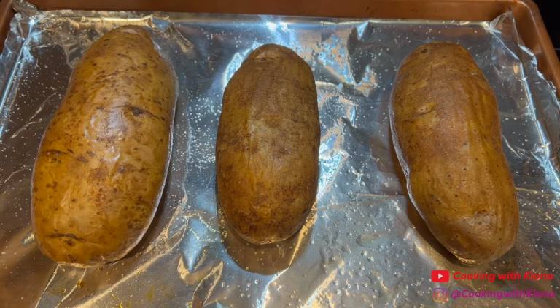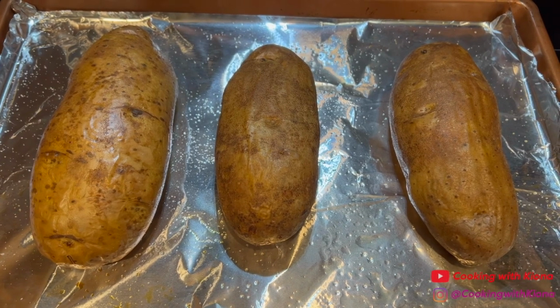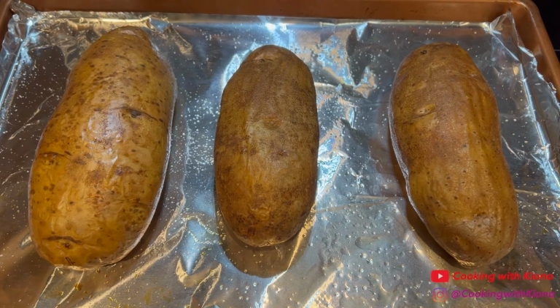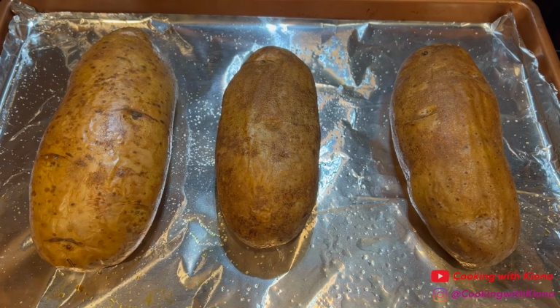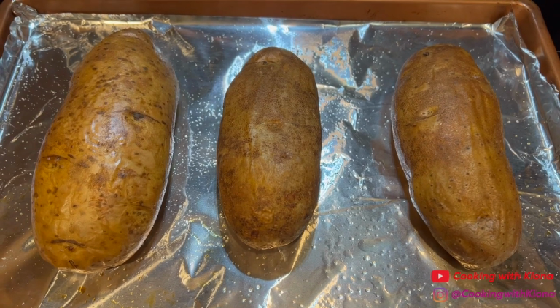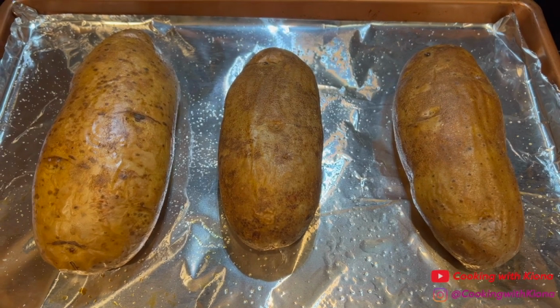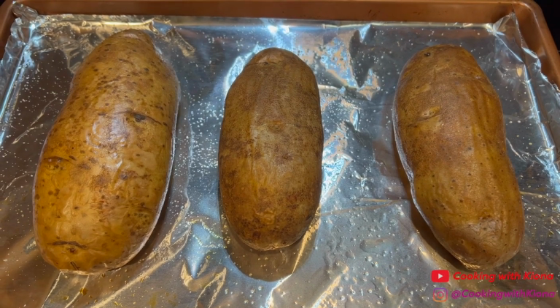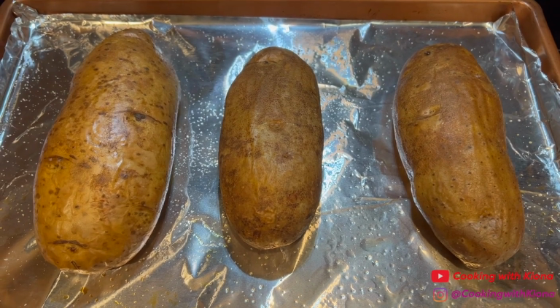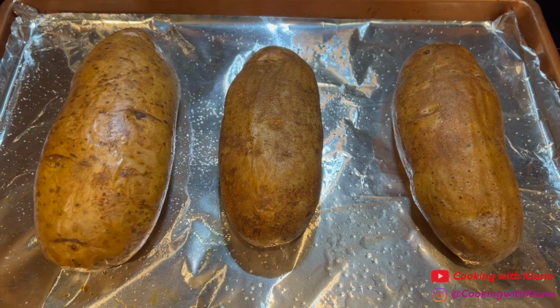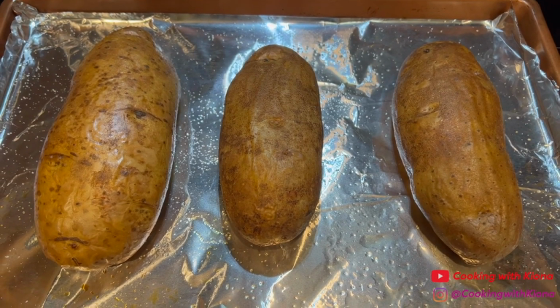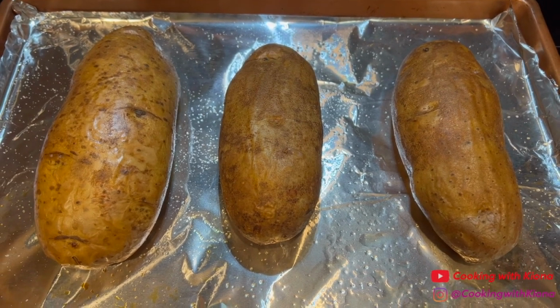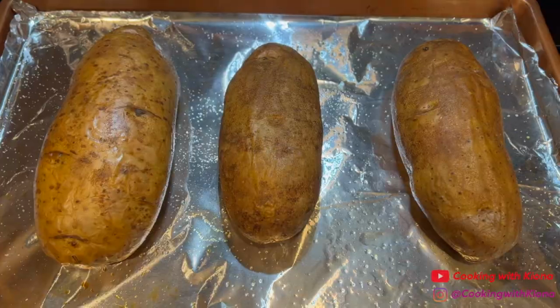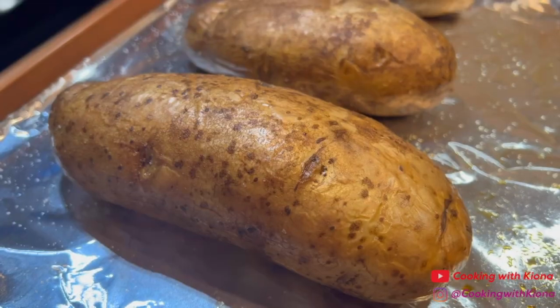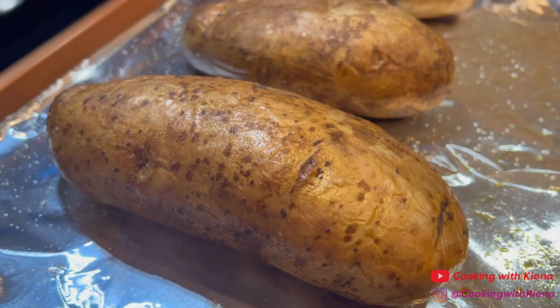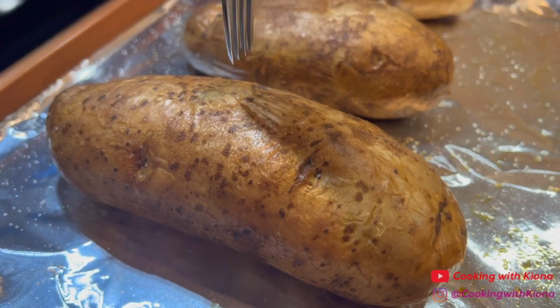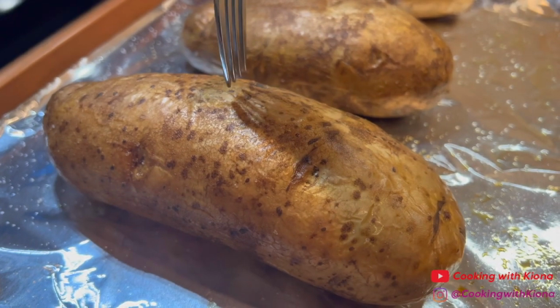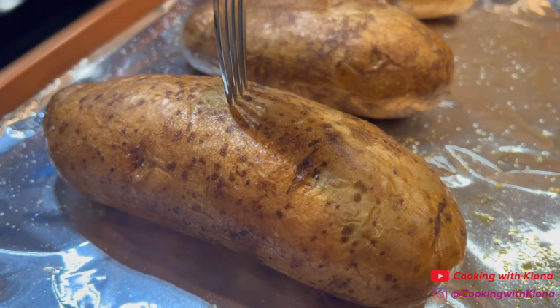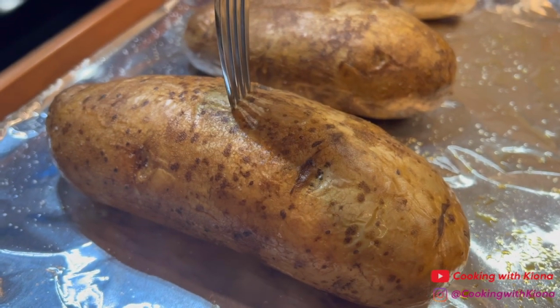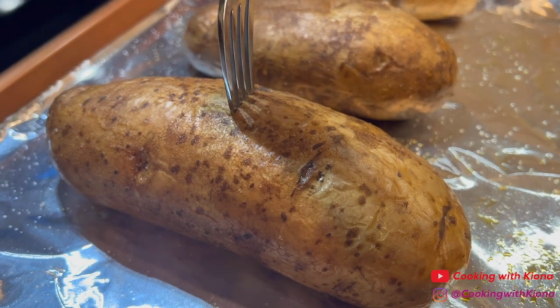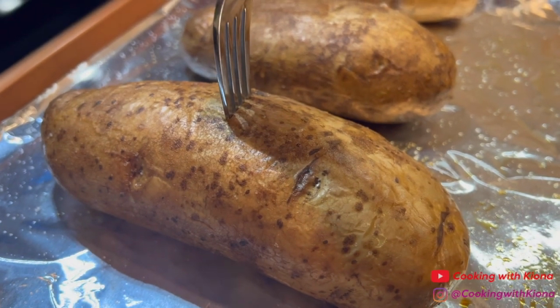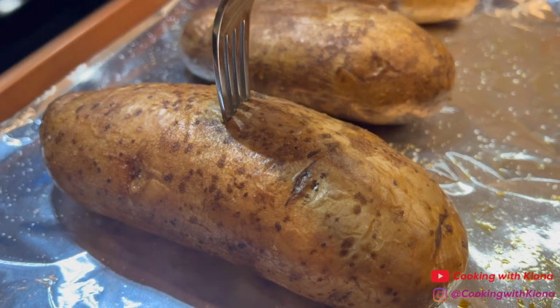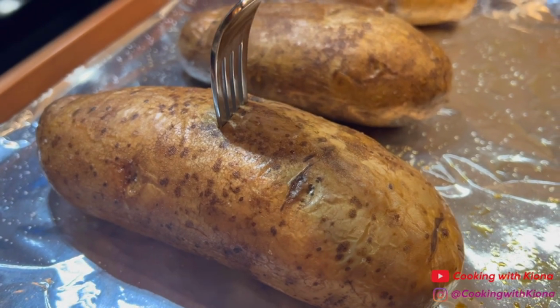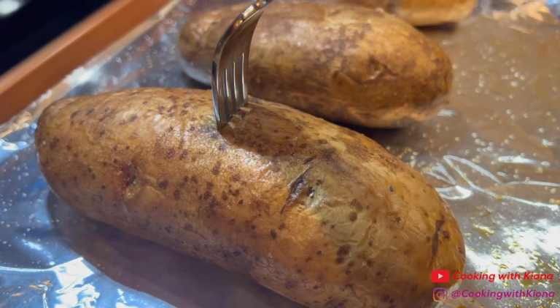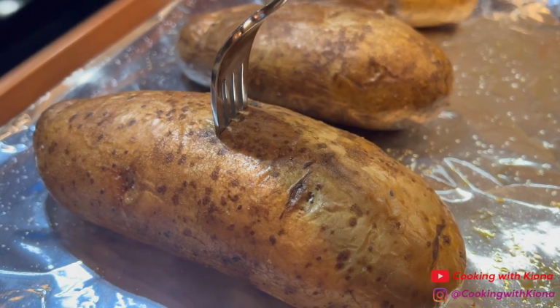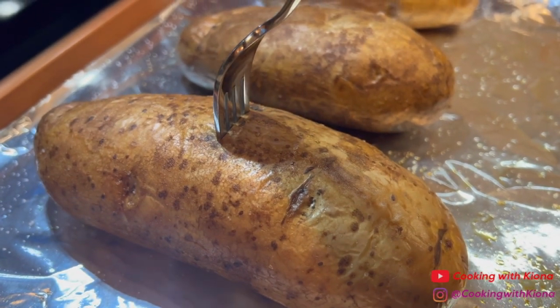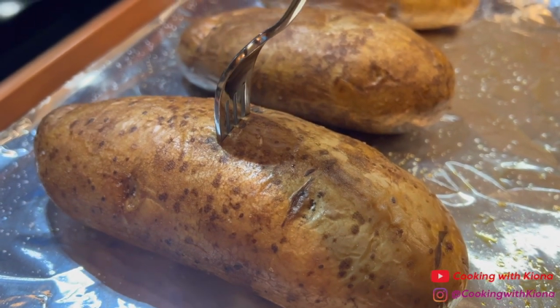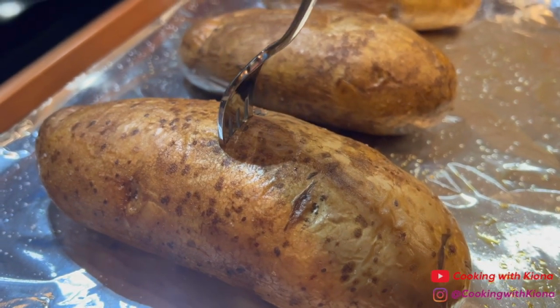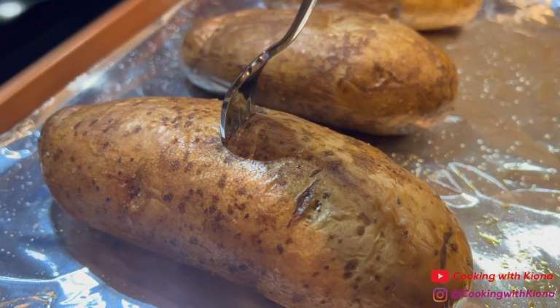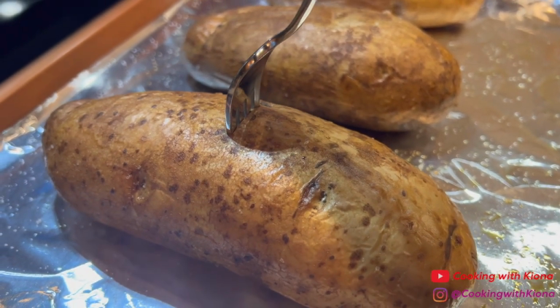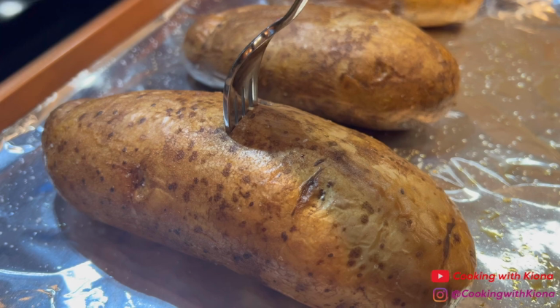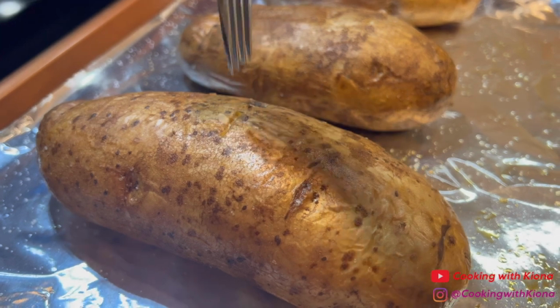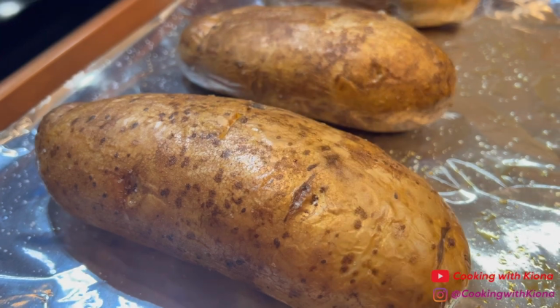Make sure your potatoes are done by piercing them with a fork. If you can easily pierce your potato with a fork and it goes all the way through, then your potatoes are finished cooking.